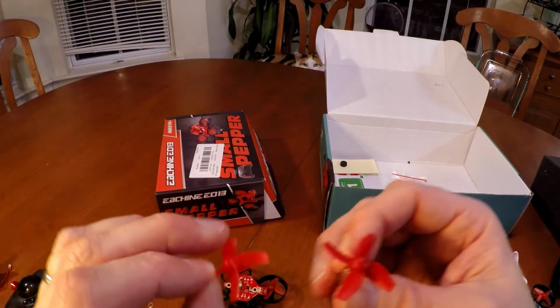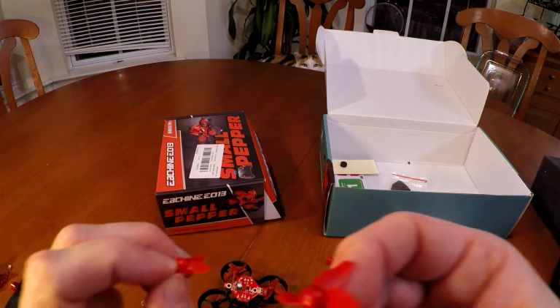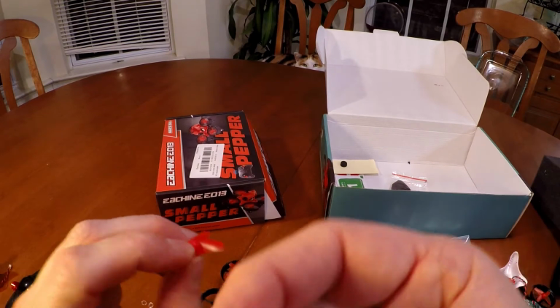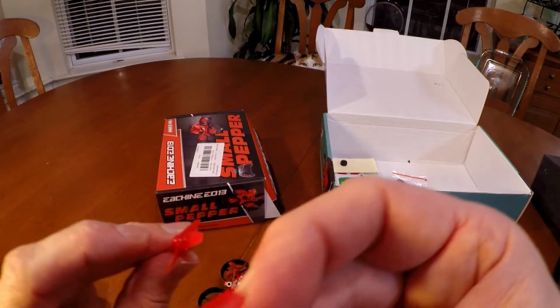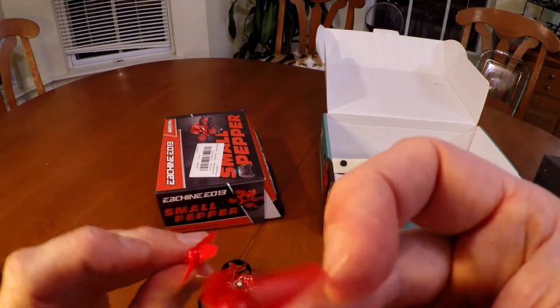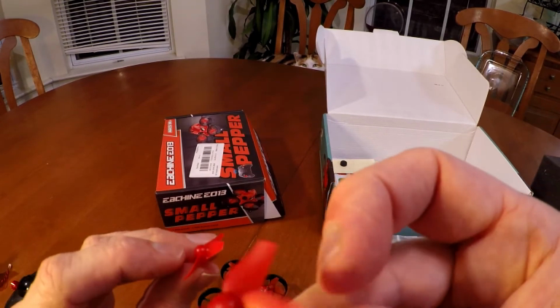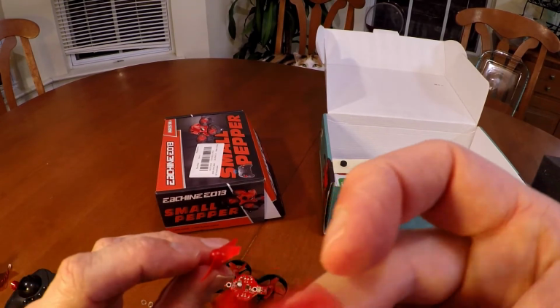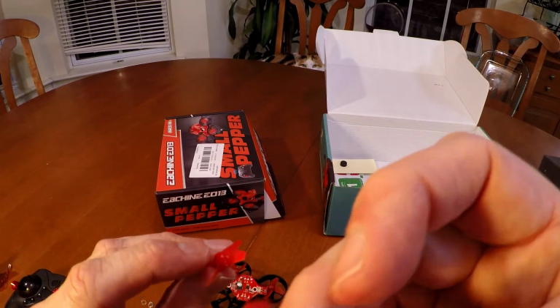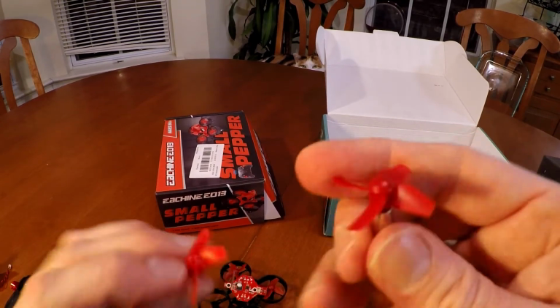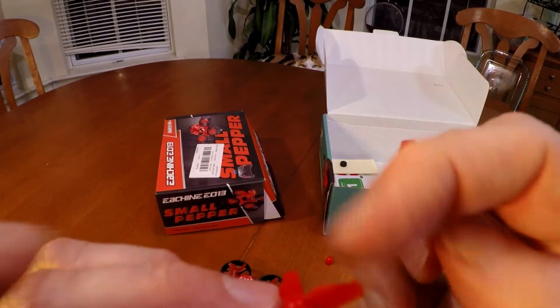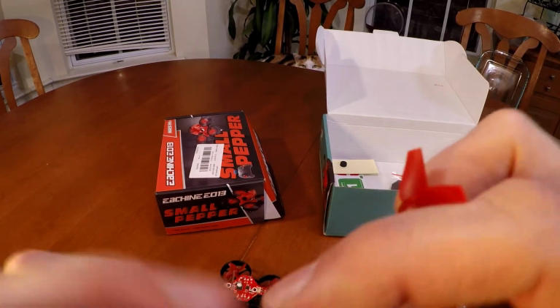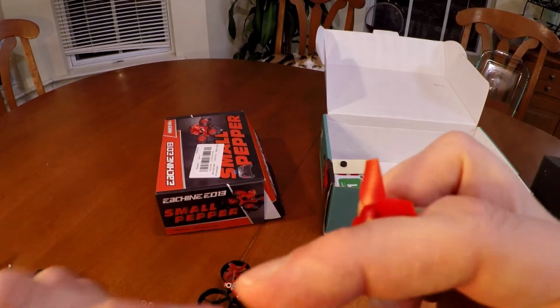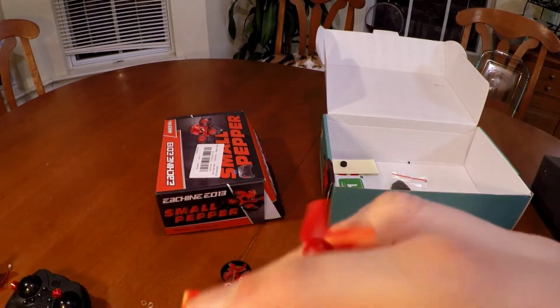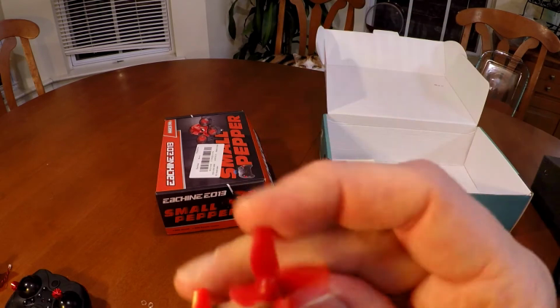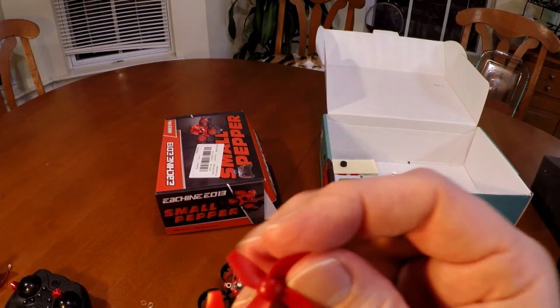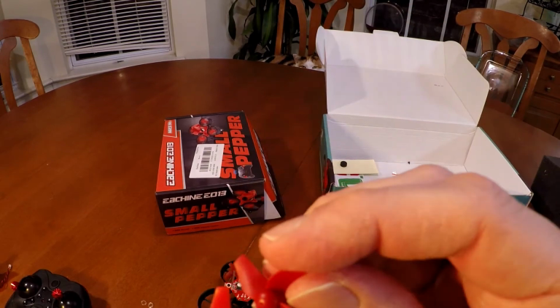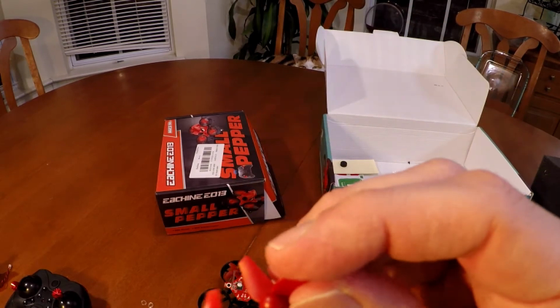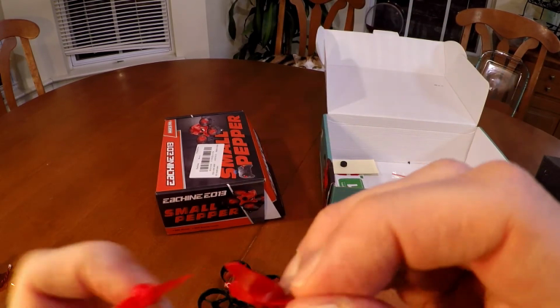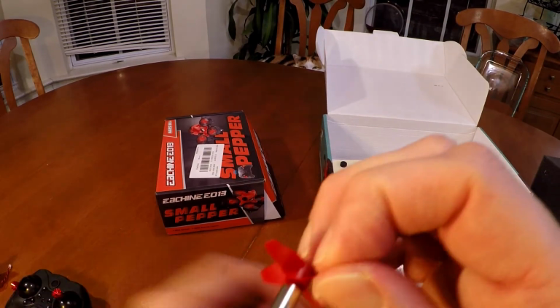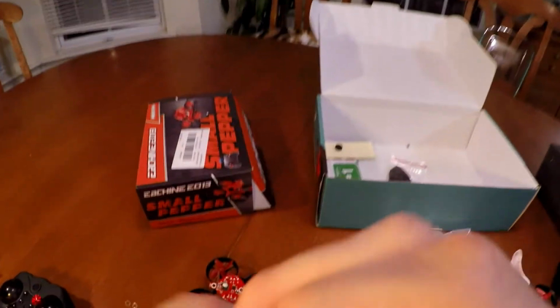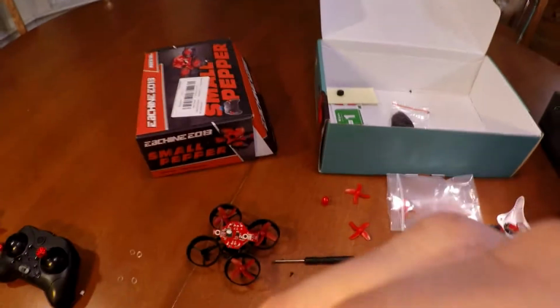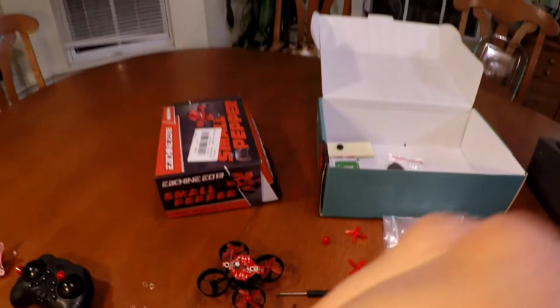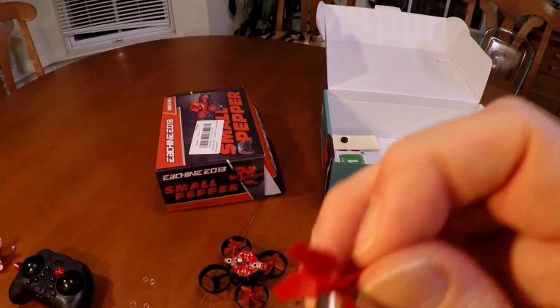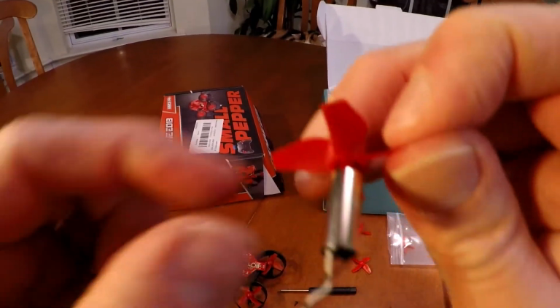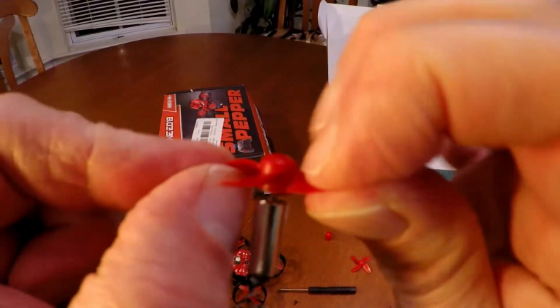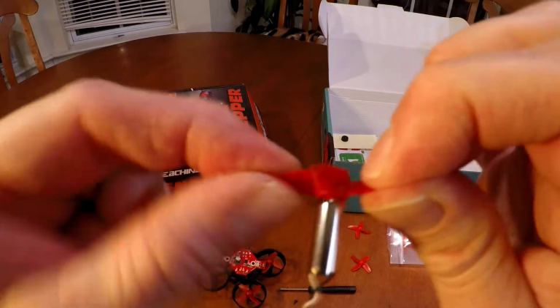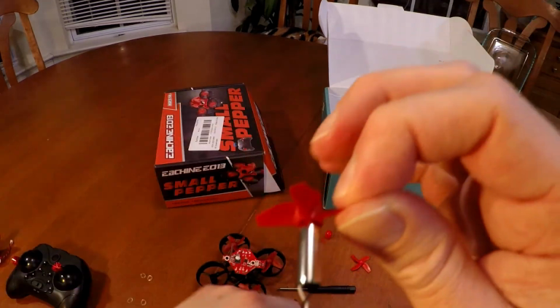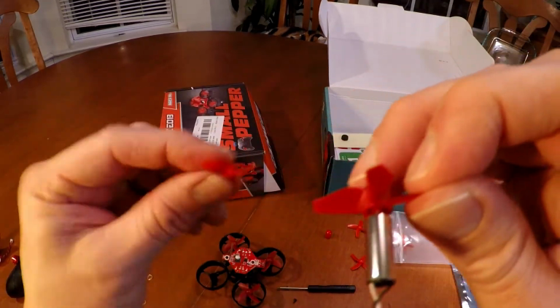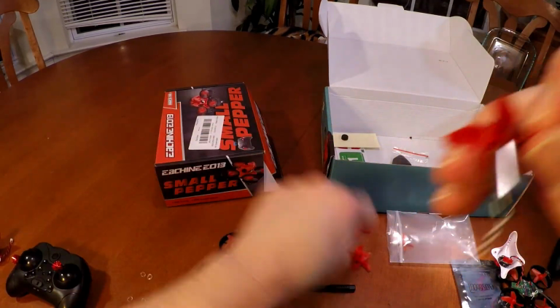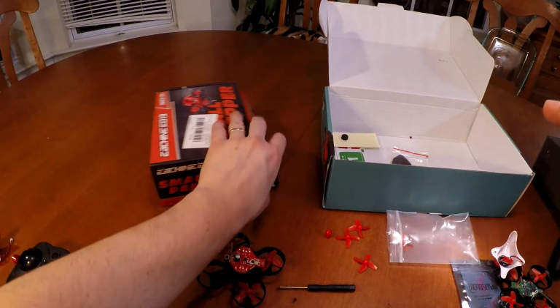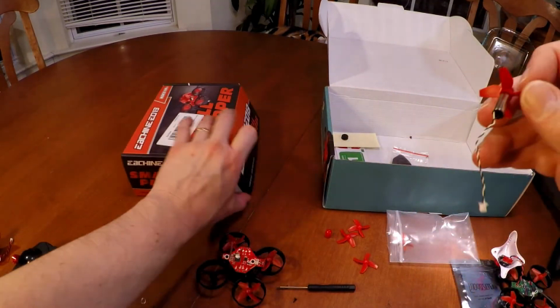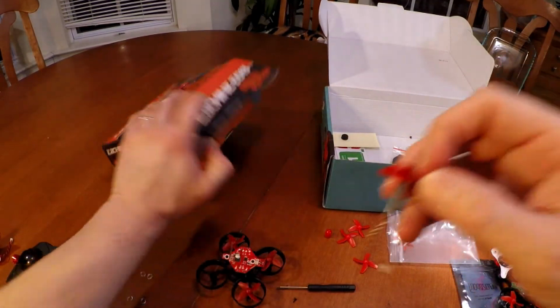Now if you look here, this is the propeller for the Eashin and this is the propeller for the Red Paws. Even the propellers are a little bit different in quality — the Eashin seems a little bit thicker, just a little bit nicer actually. But both propellers work.